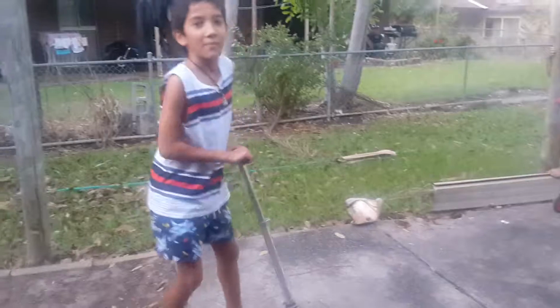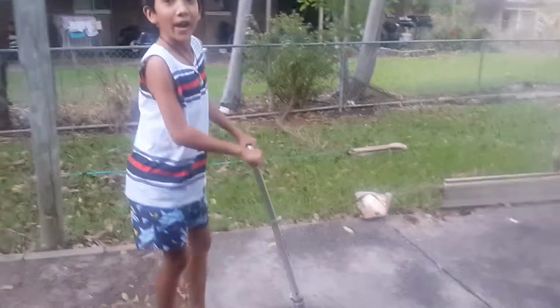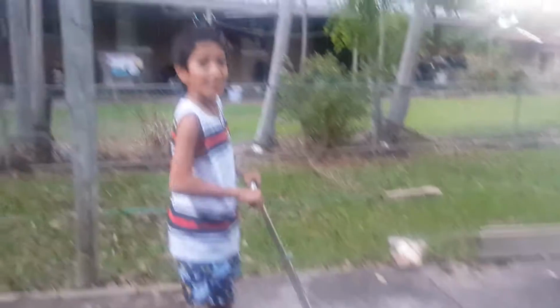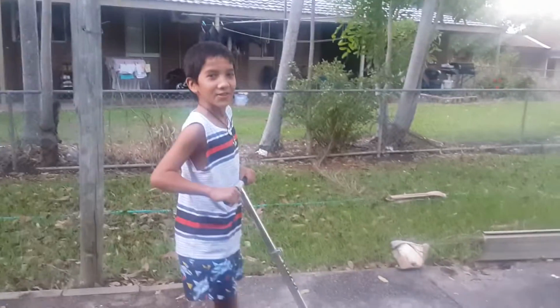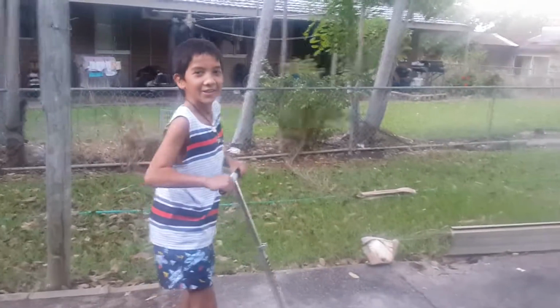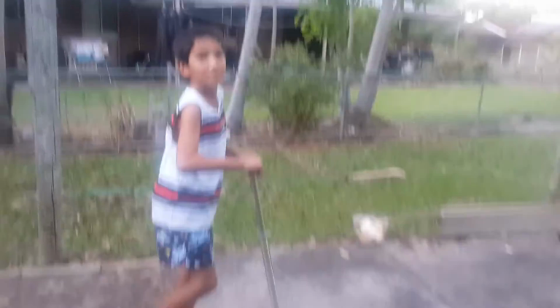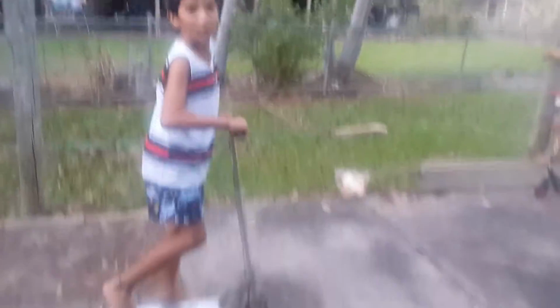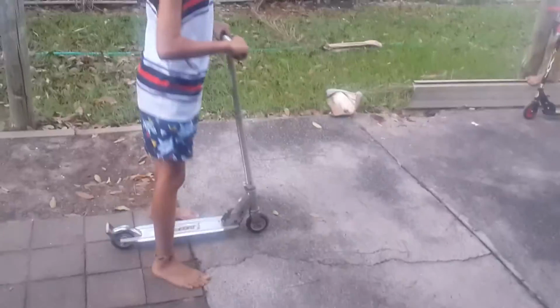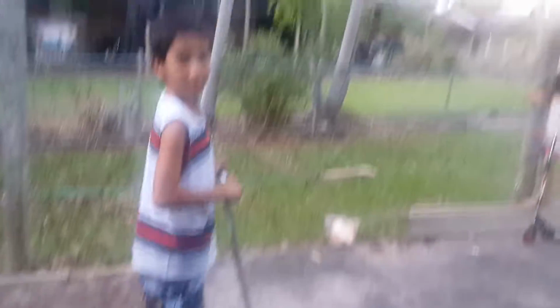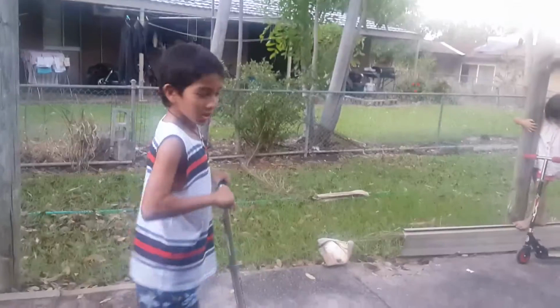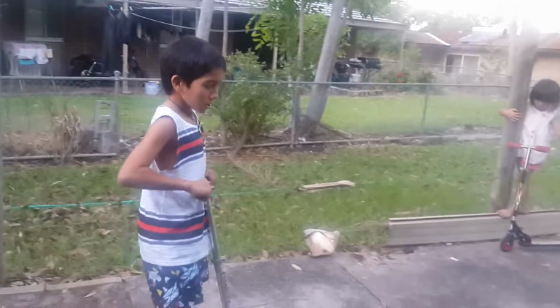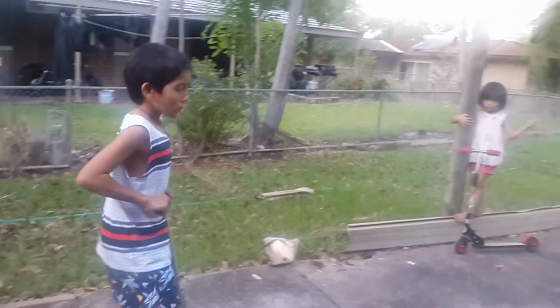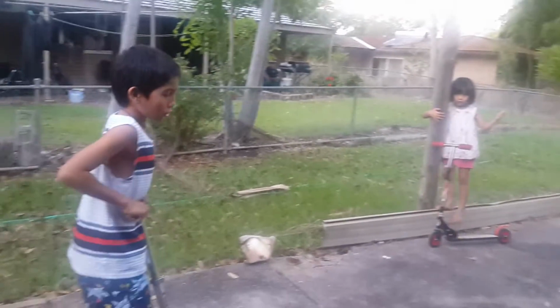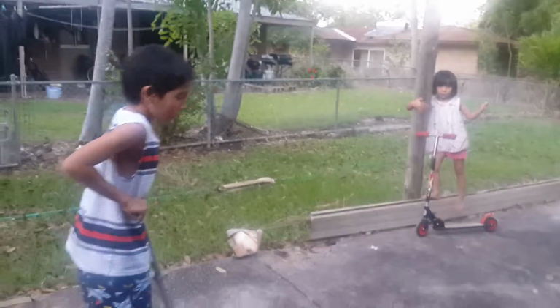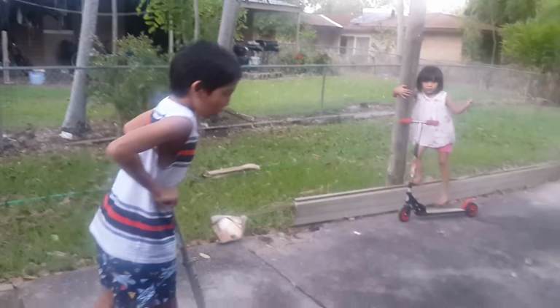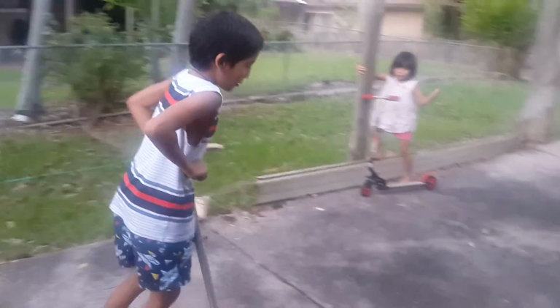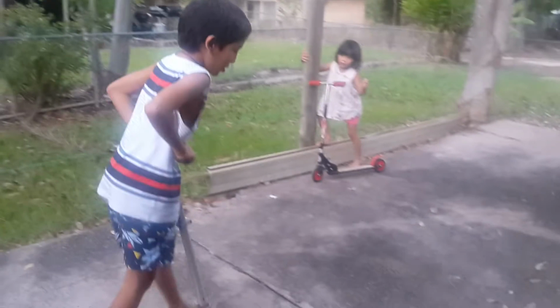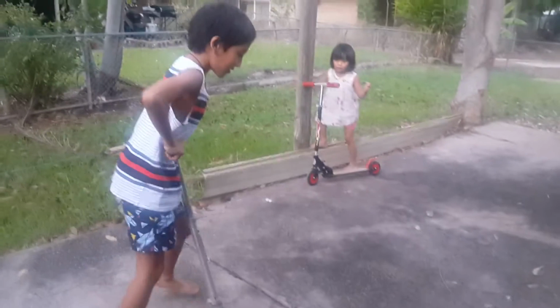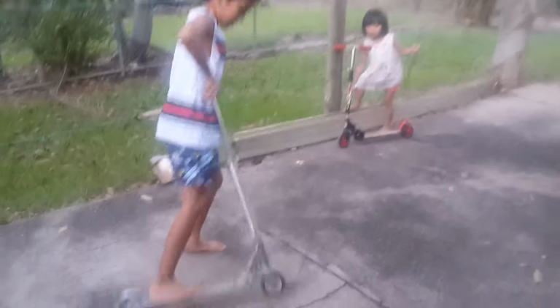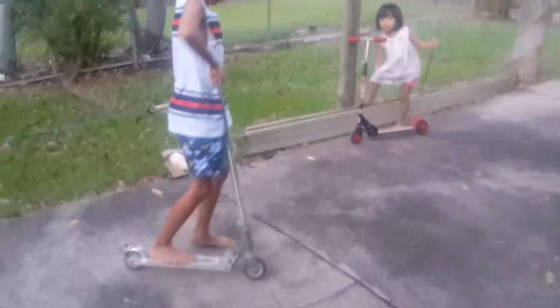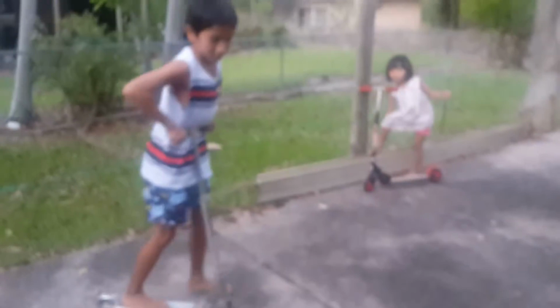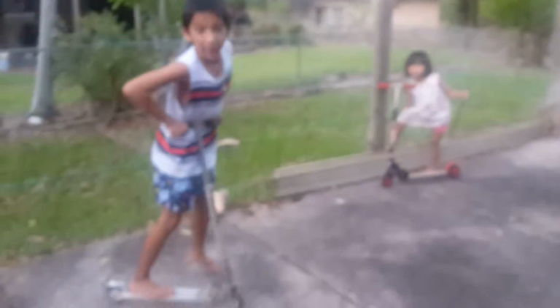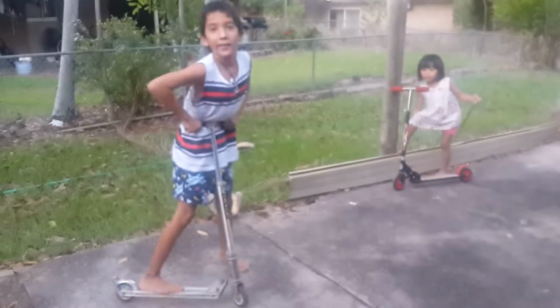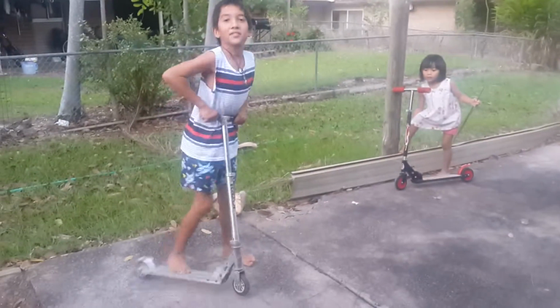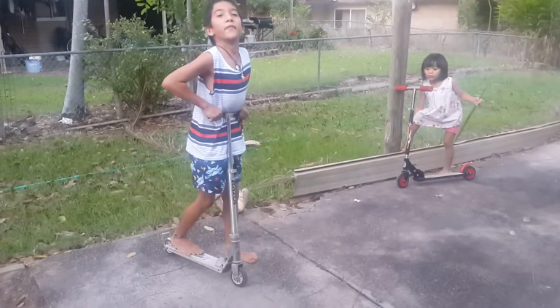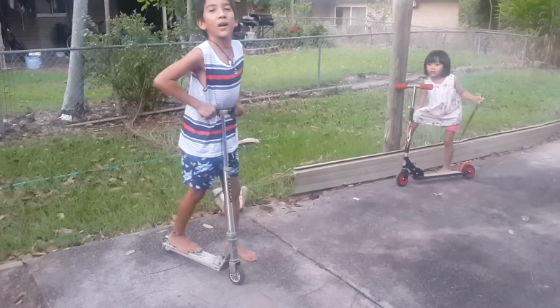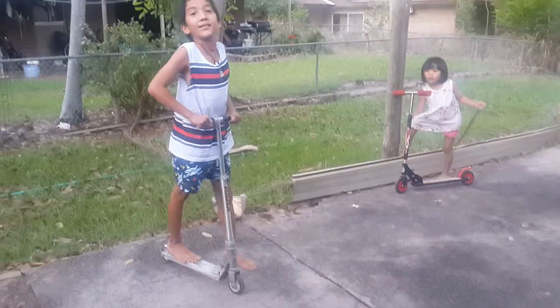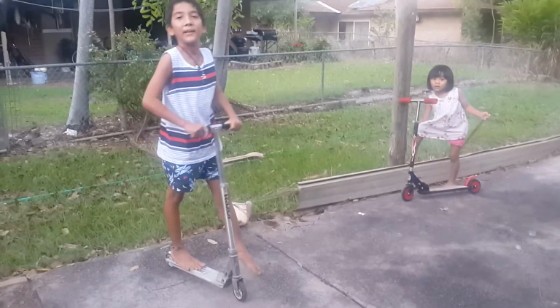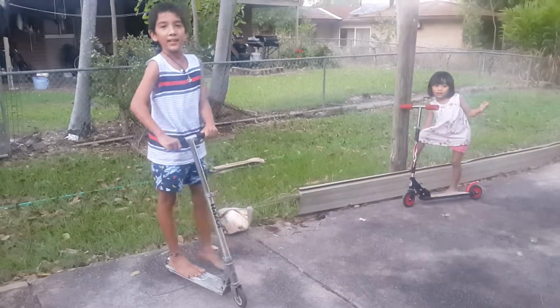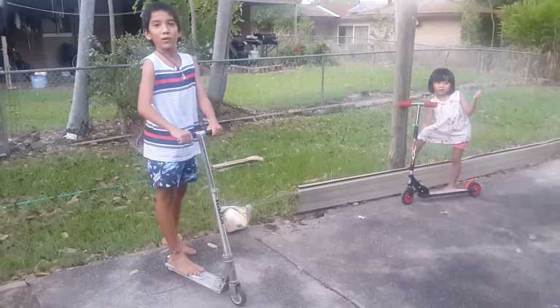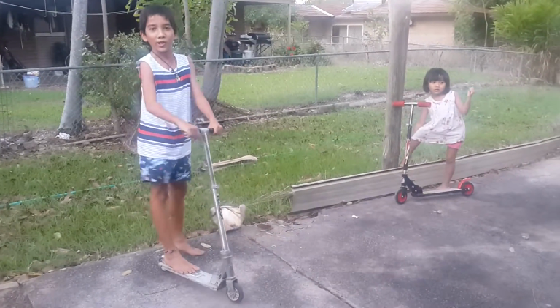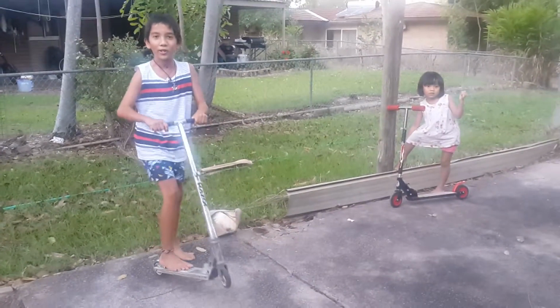Alright, I'm going to show you how to do a bunny hop first. So, all you want to do is this. And that's a film by Debbie, if you want to look at her.